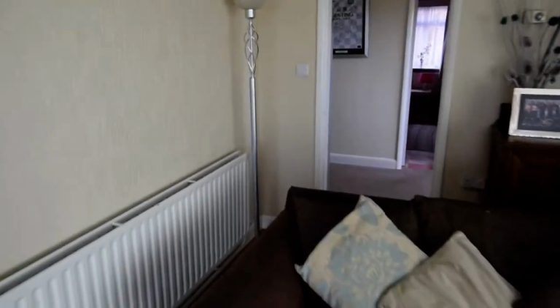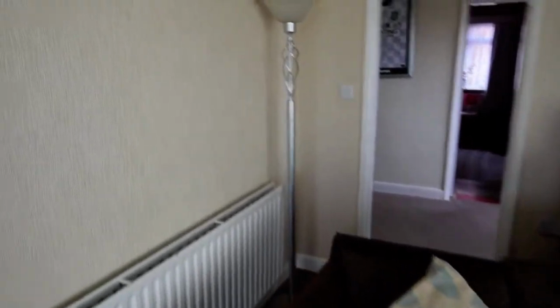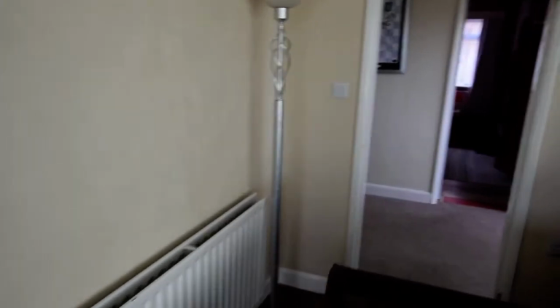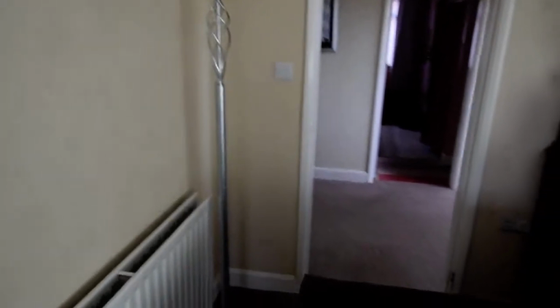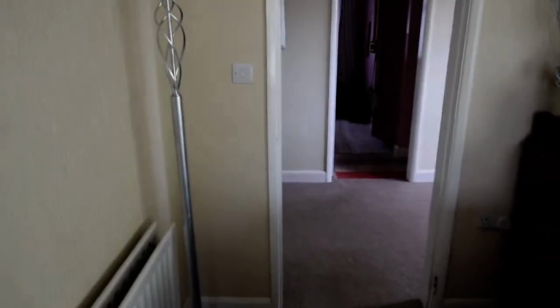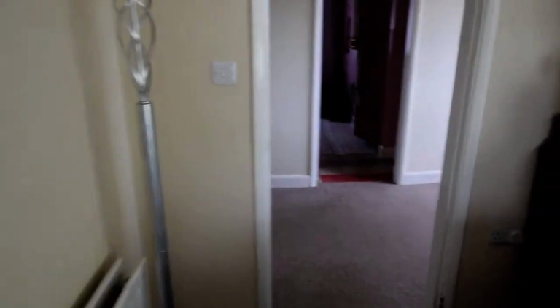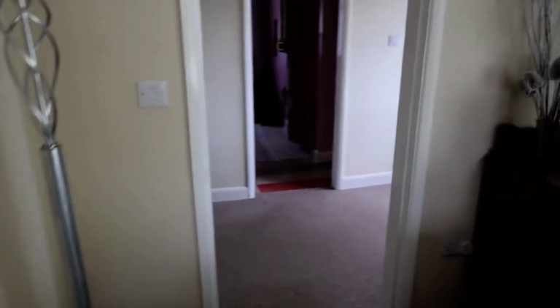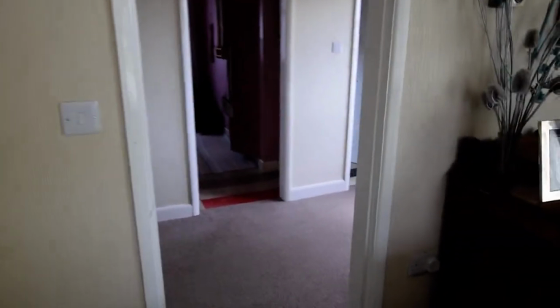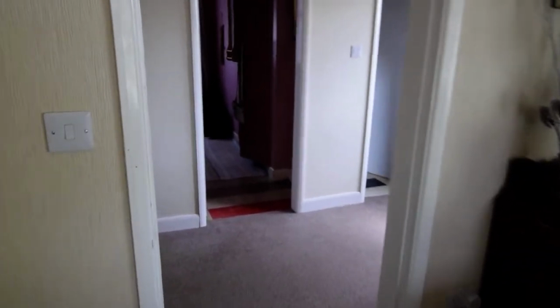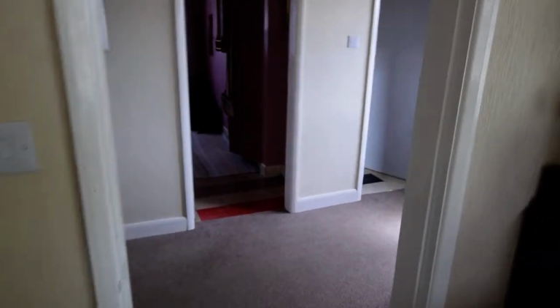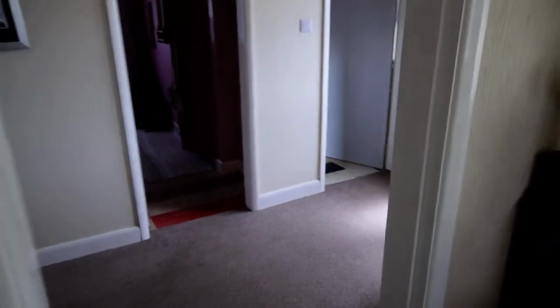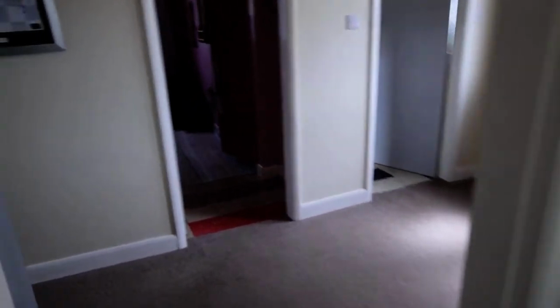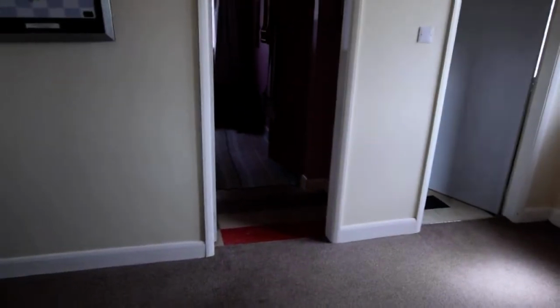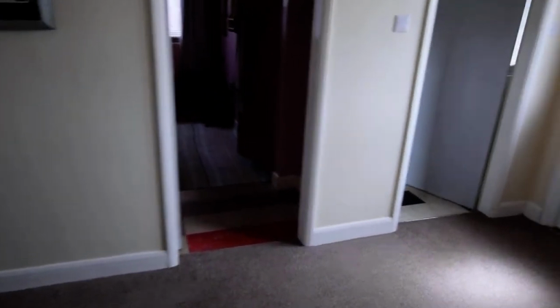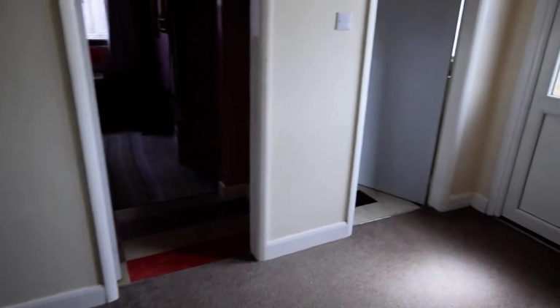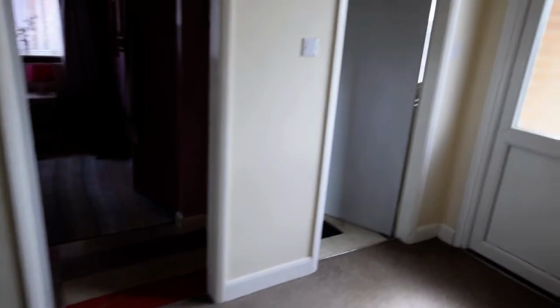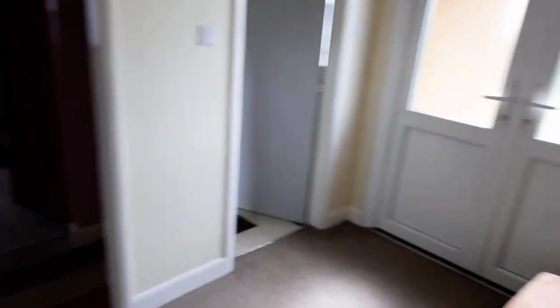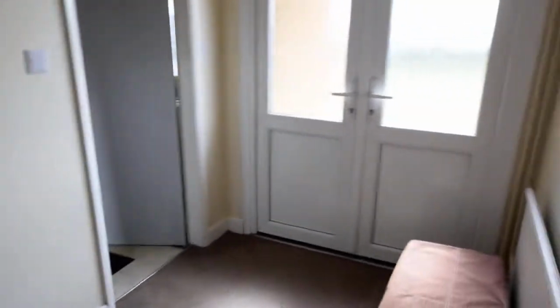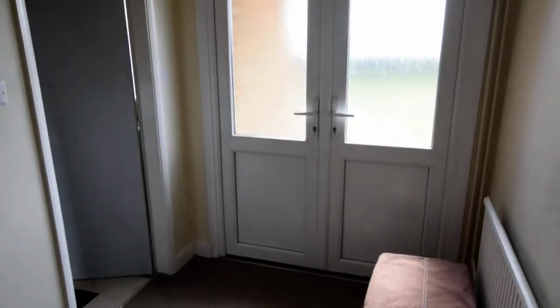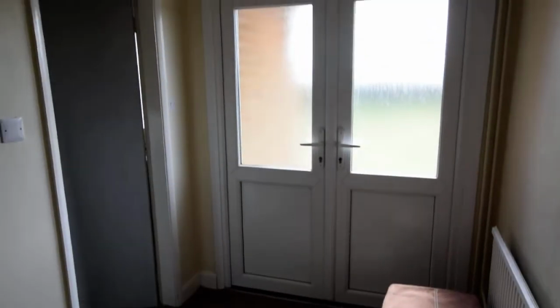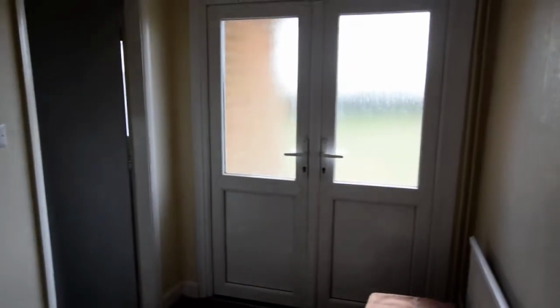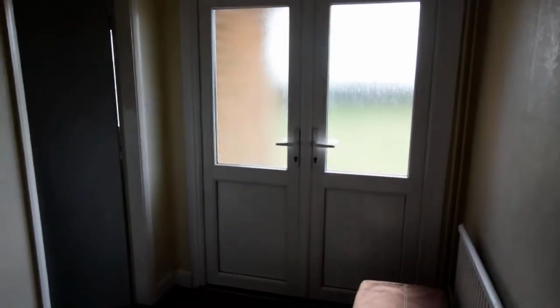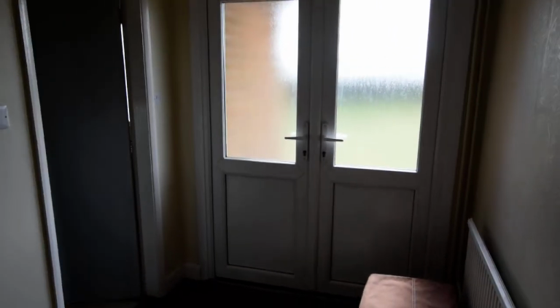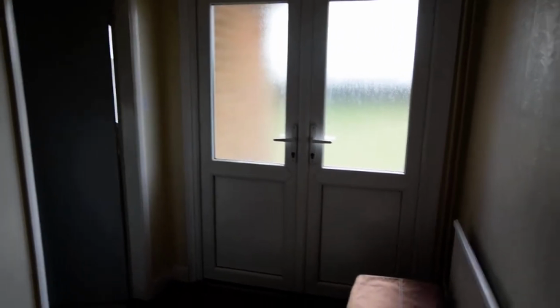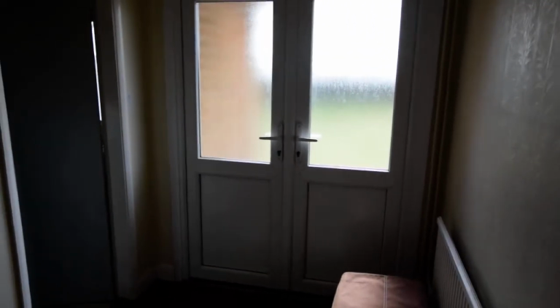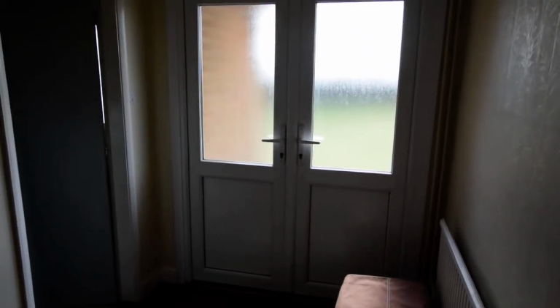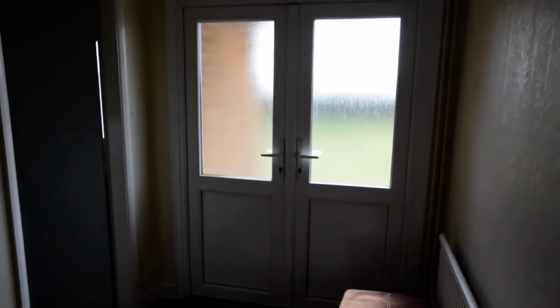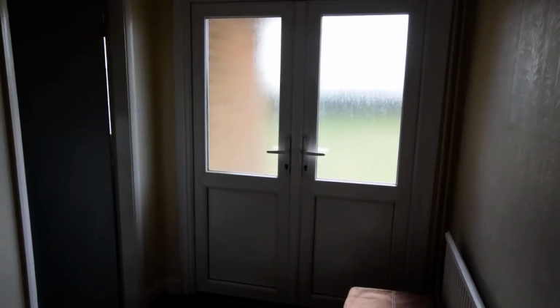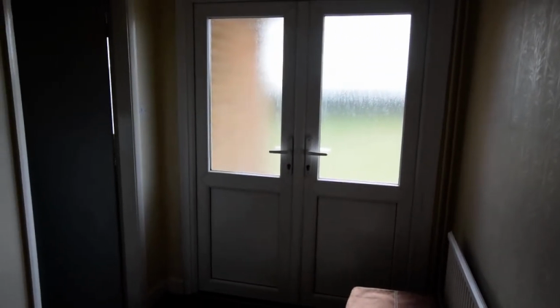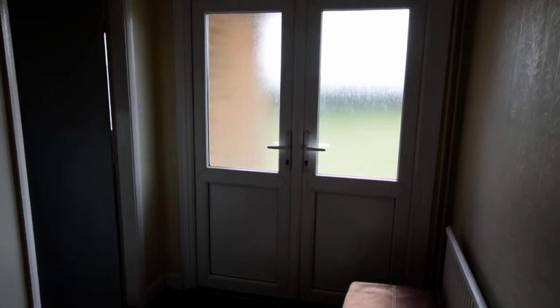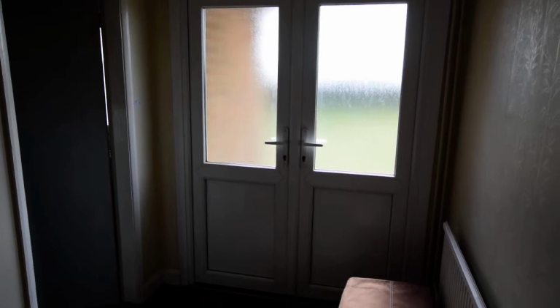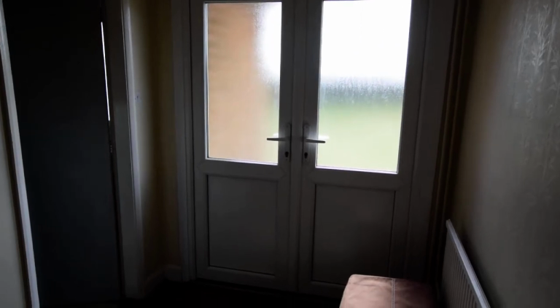So this opens into the hallway, which this is the front door. It's ideal if you need any disabled access, or it's easy to get furniture in because it's got double doors and a ramp.